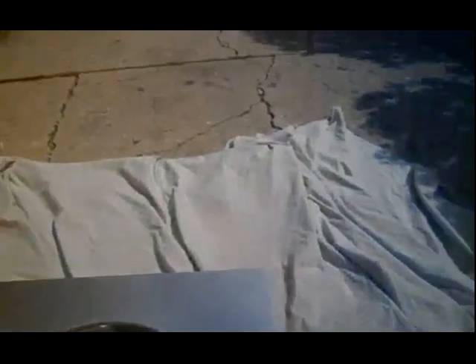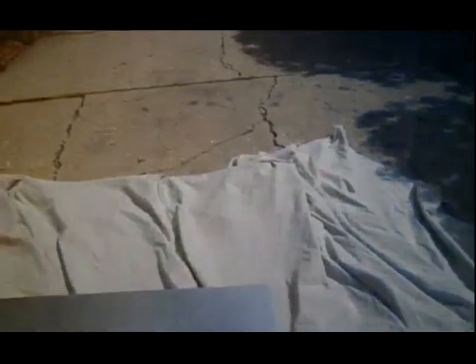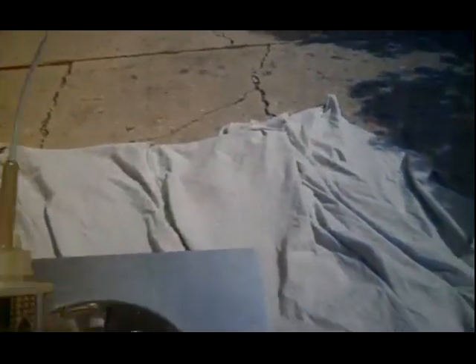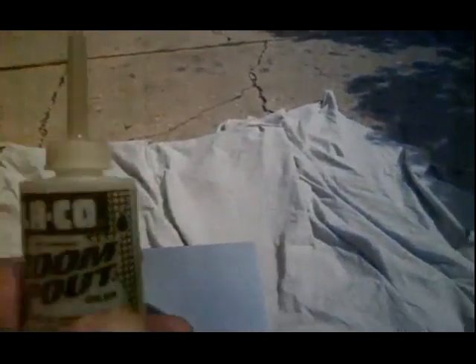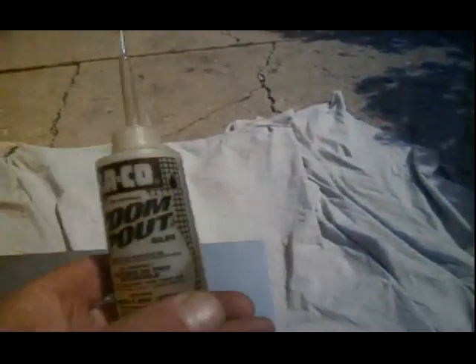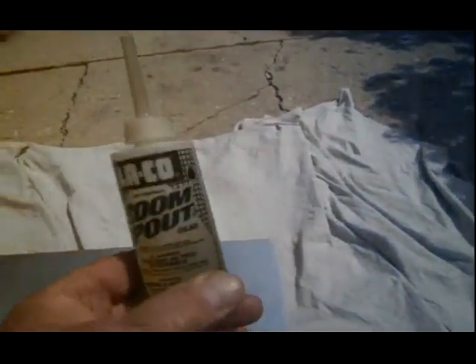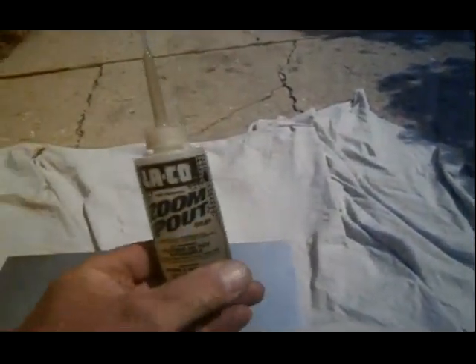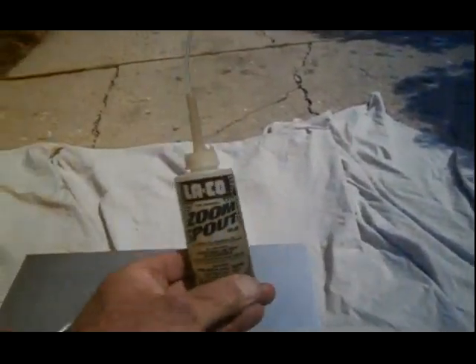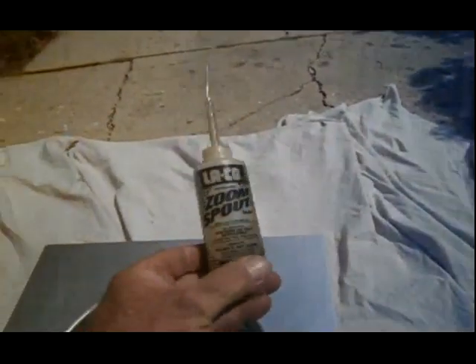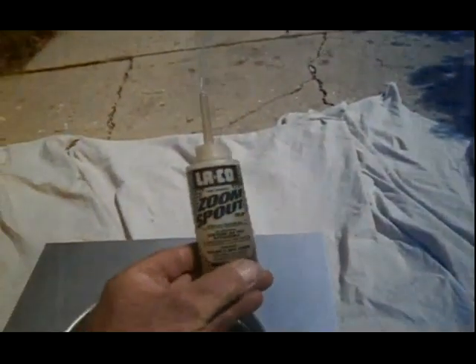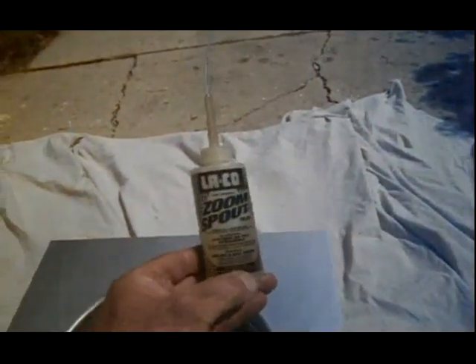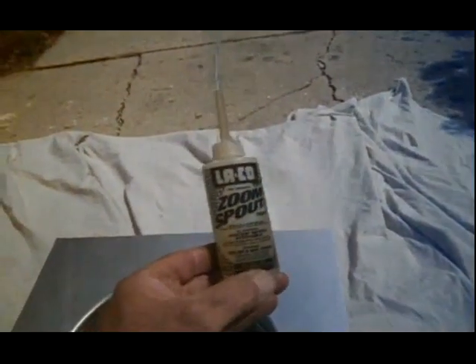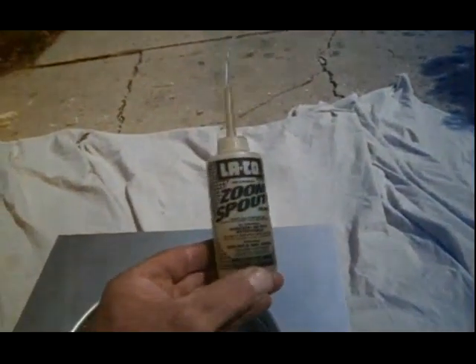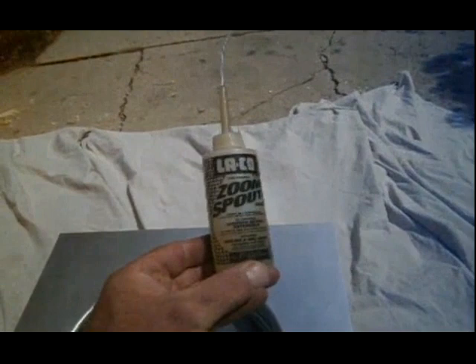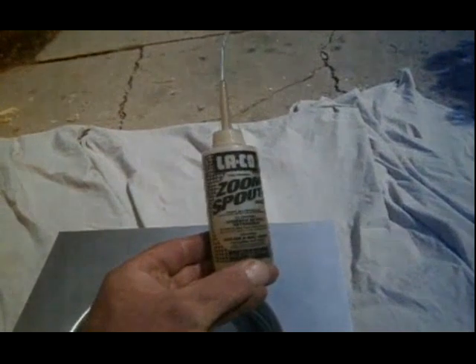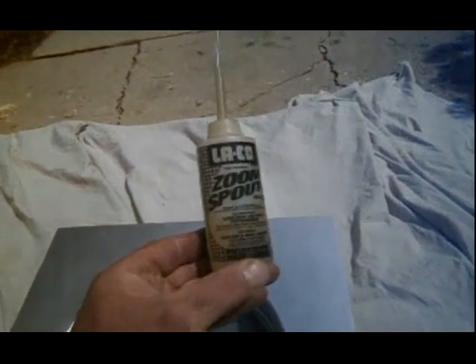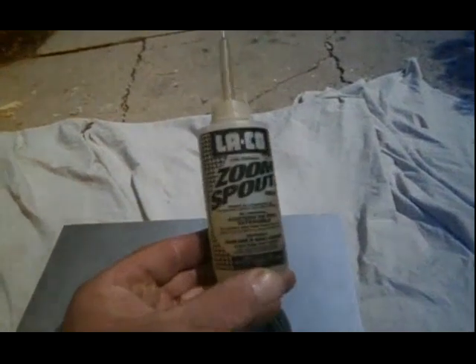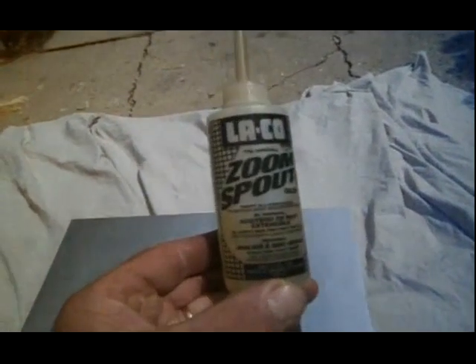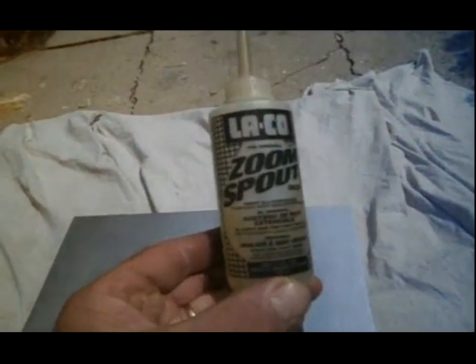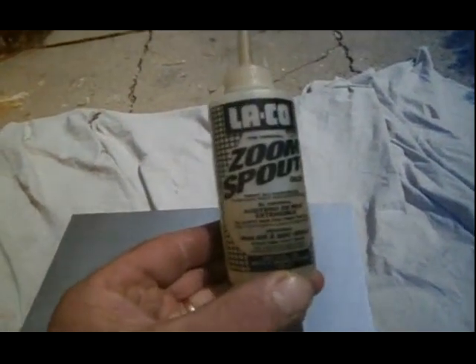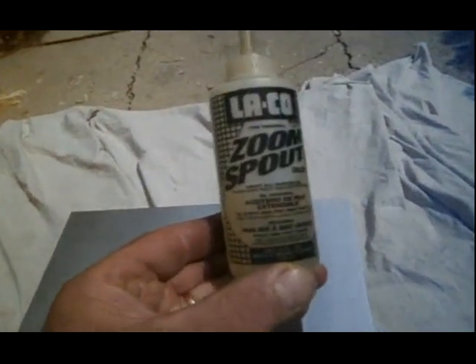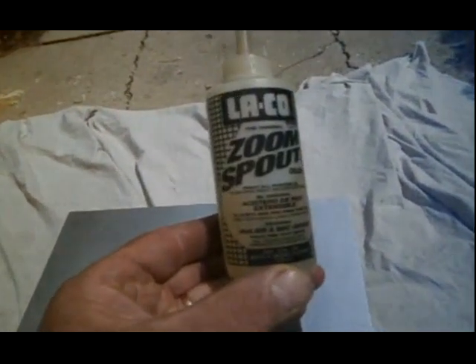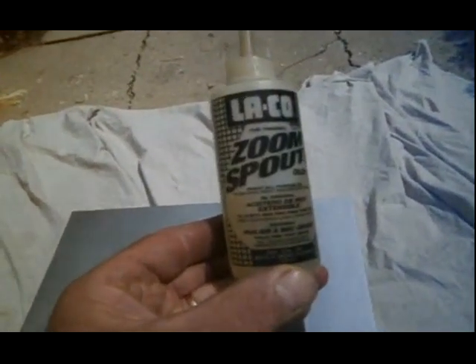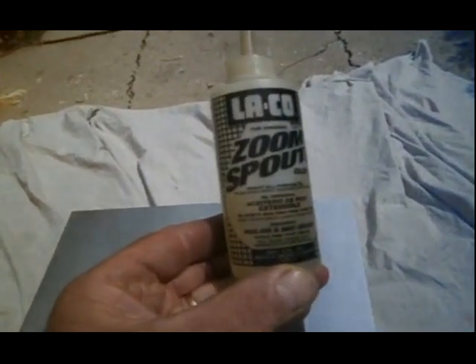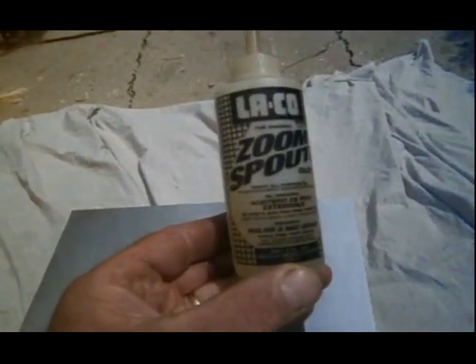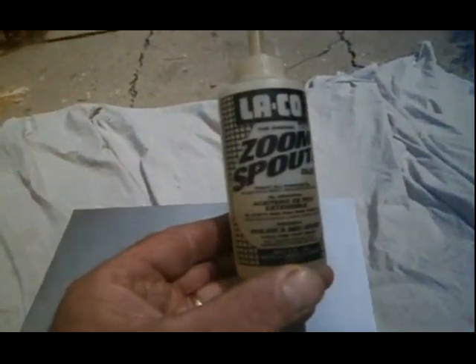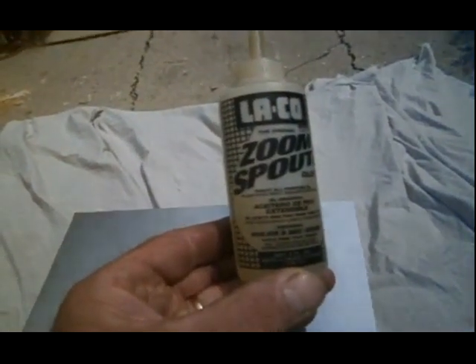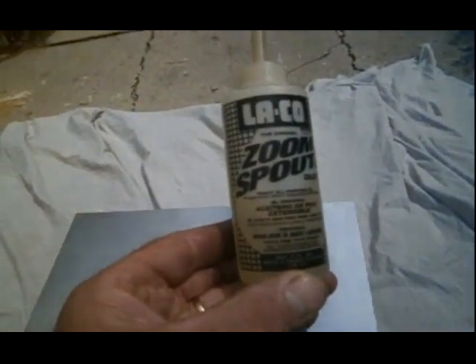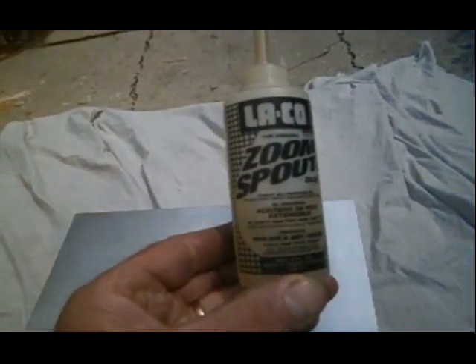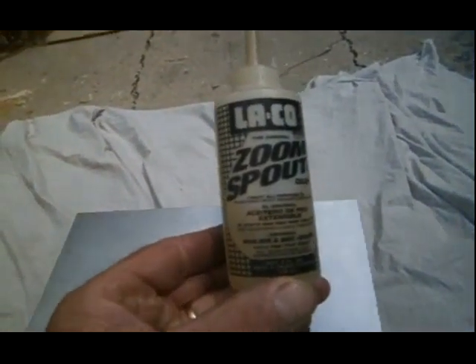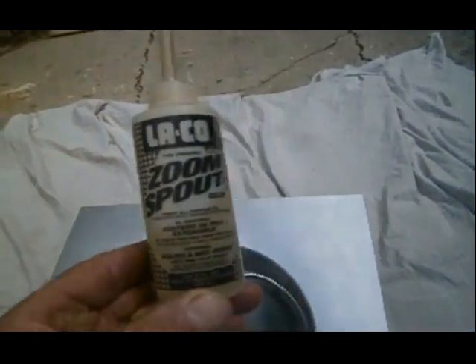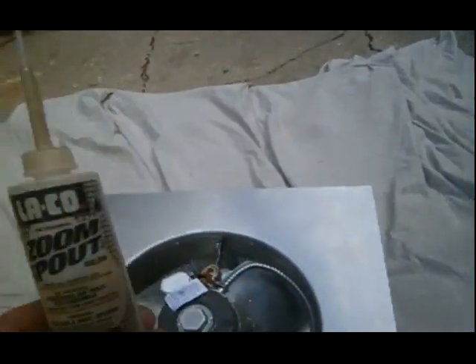Hello, this is Jeff Tiedemann, the Jet Fan Man. I'm going to show you how to oil this Jet Fan Model 727. It's about the same for the 747 and the 707 as well.